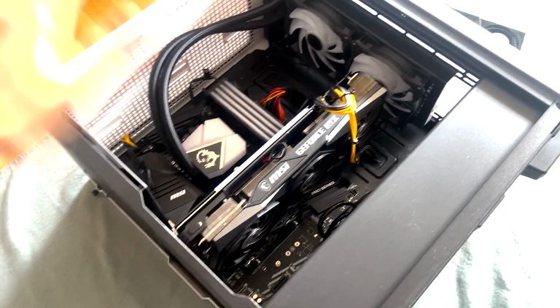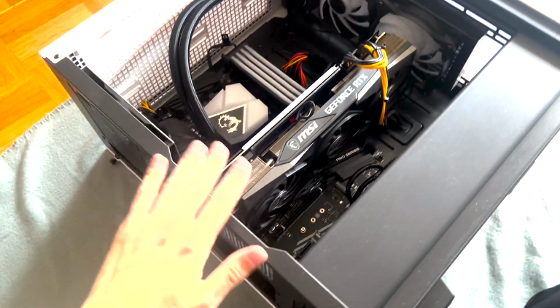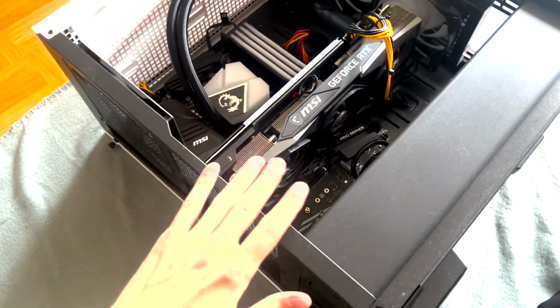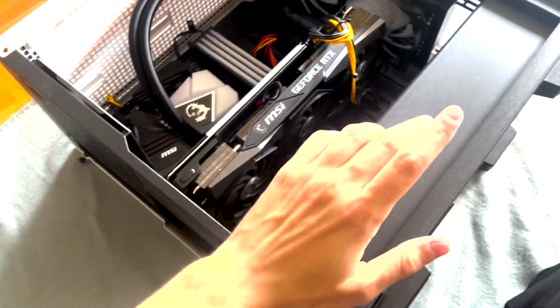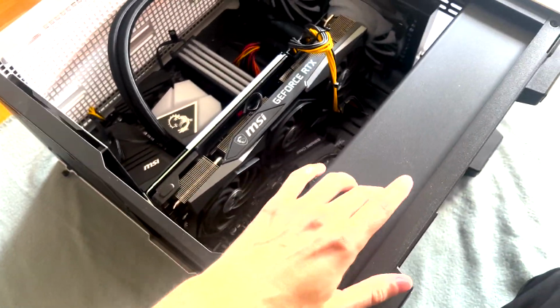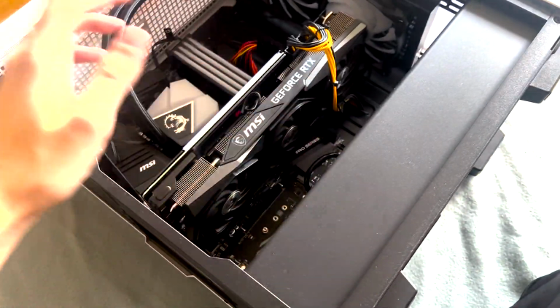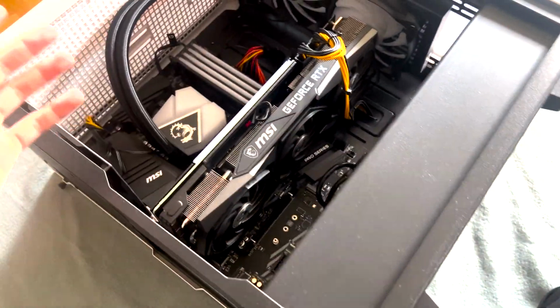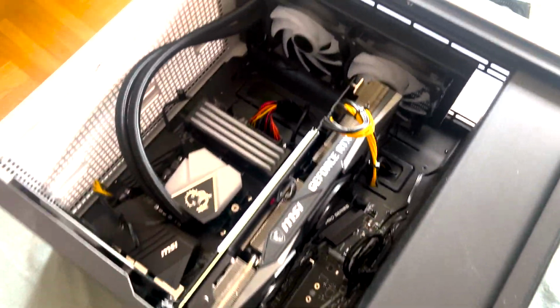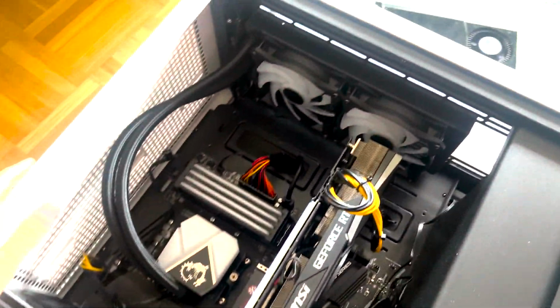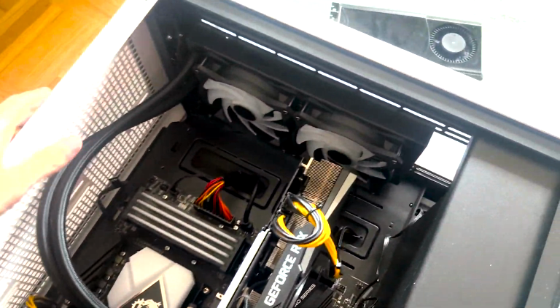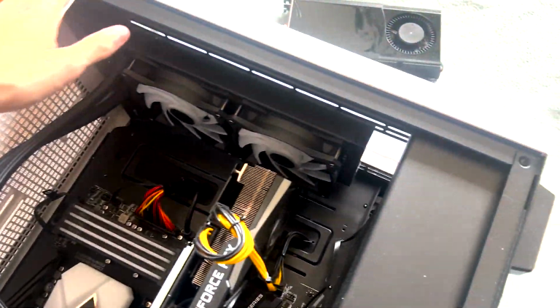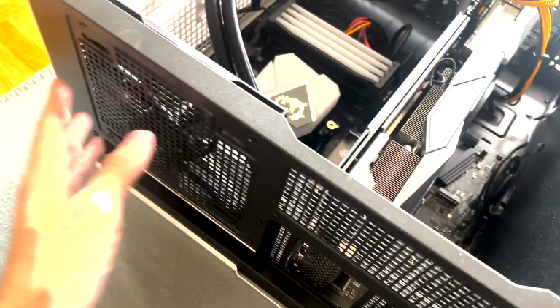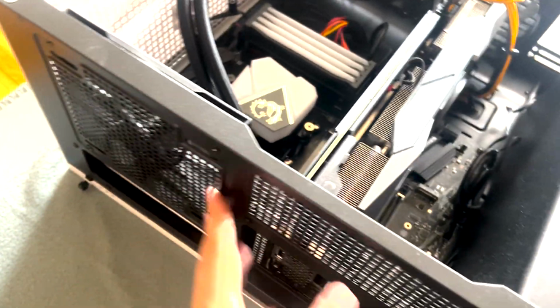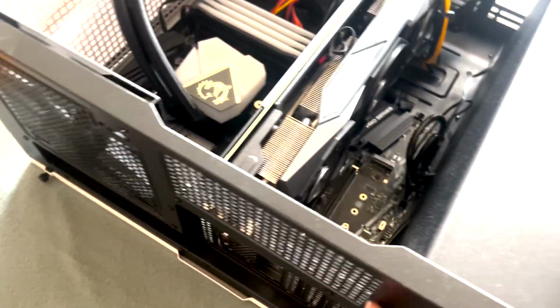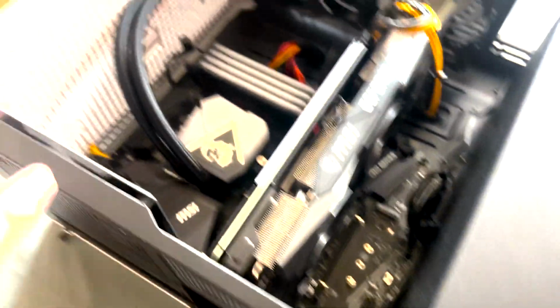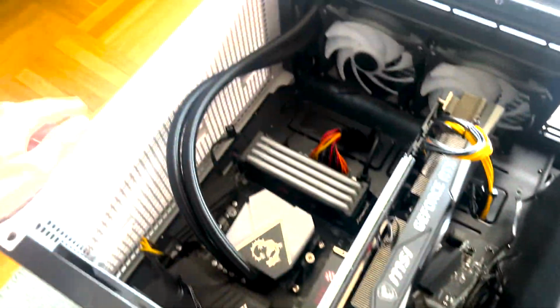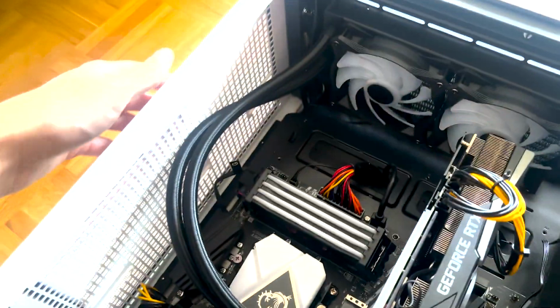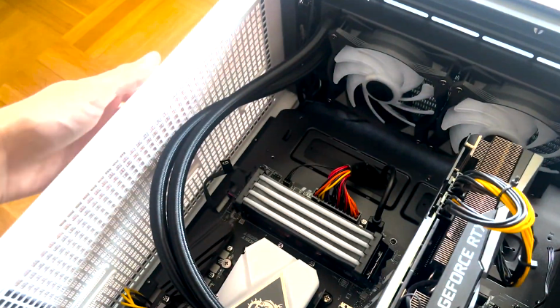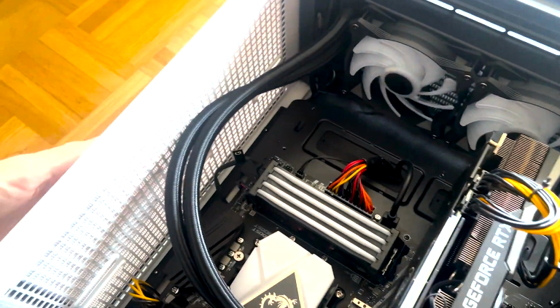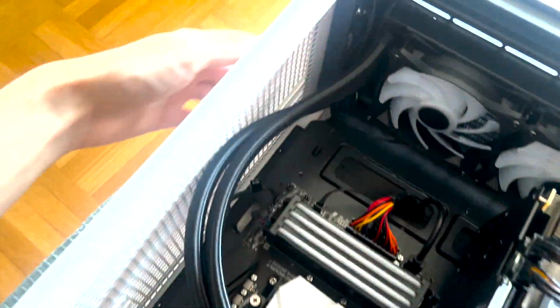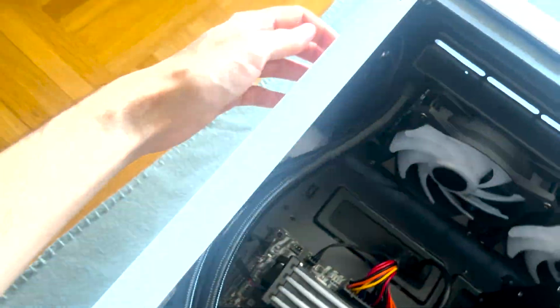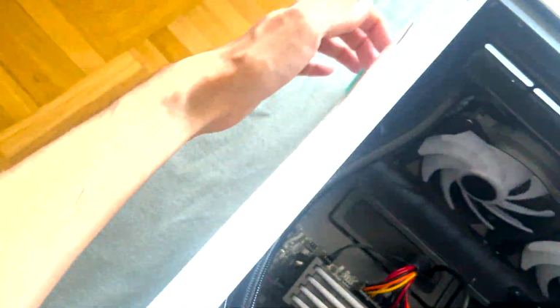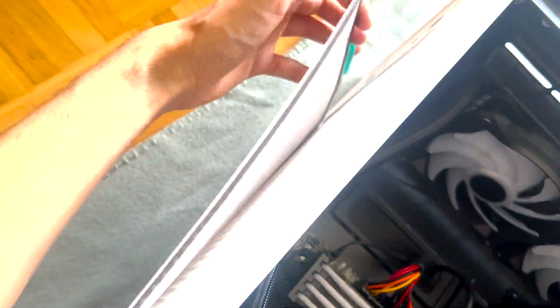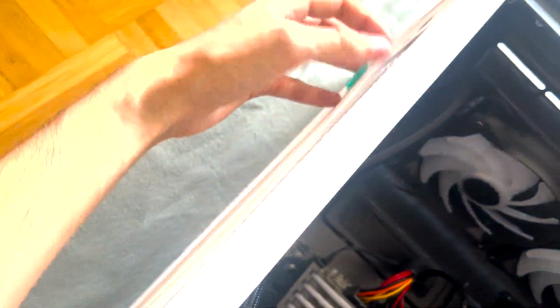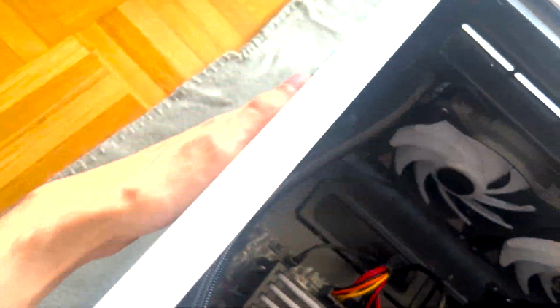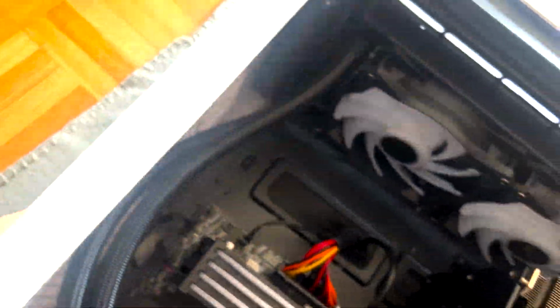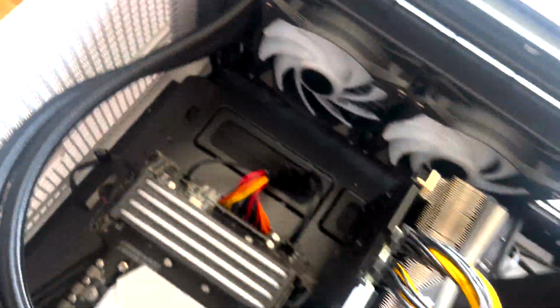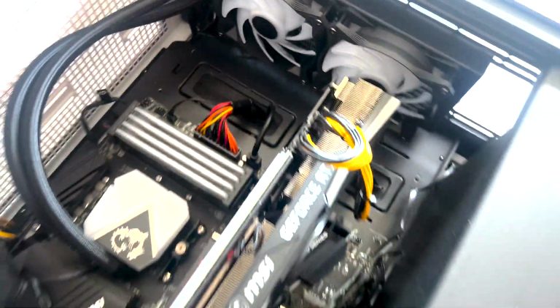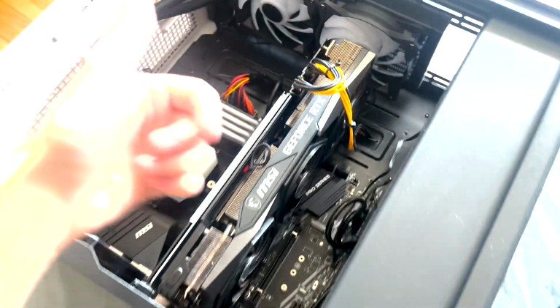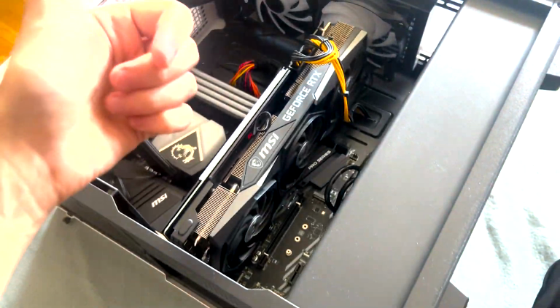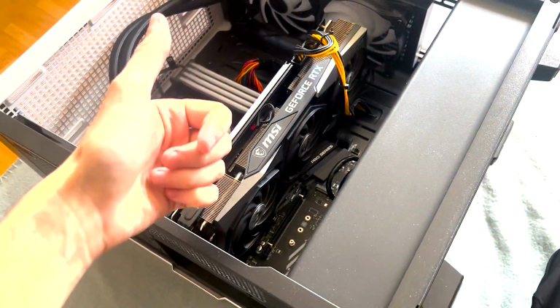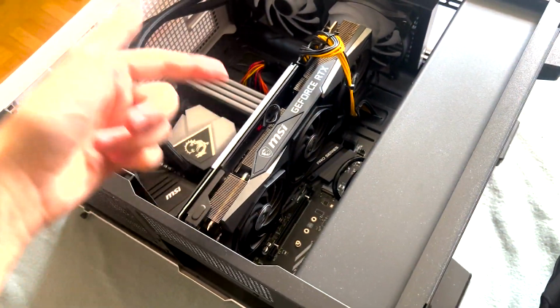Huge shout-out to Deepcool for sending me this awesome case. It has crazy airflow and feels super high-quality. We have dust filters installed everywhere. Super nice — definitely check them out.